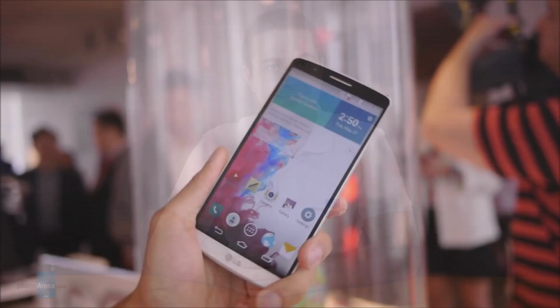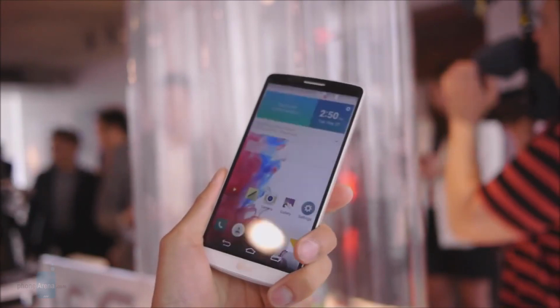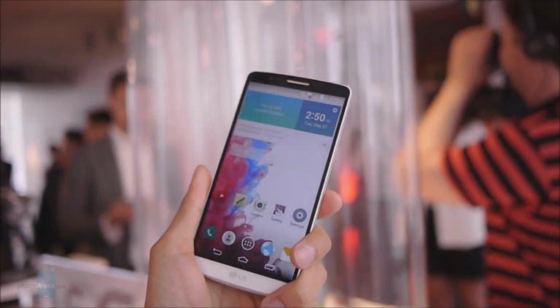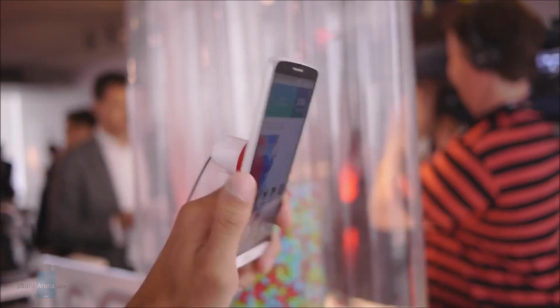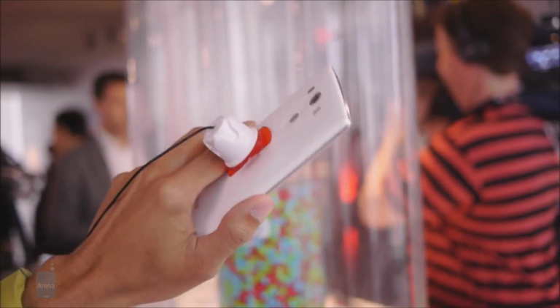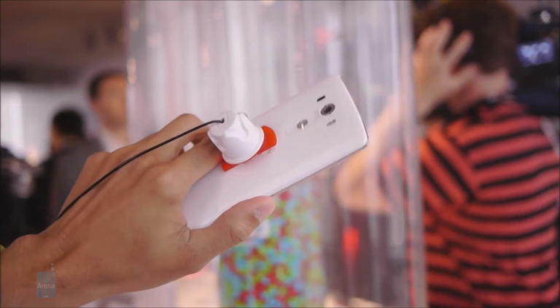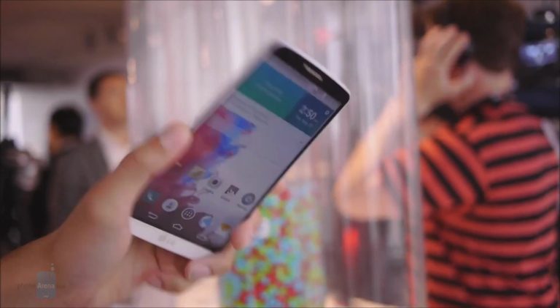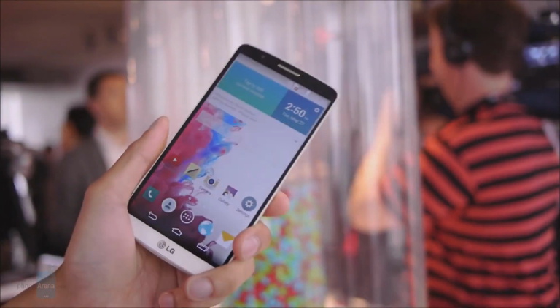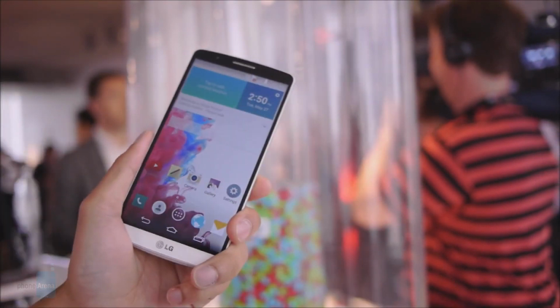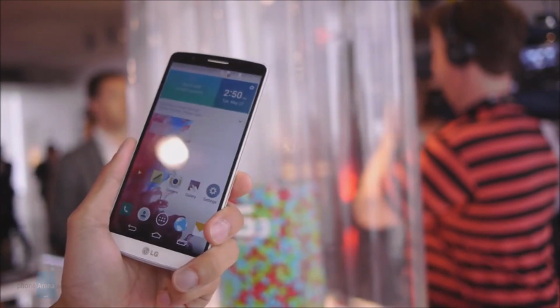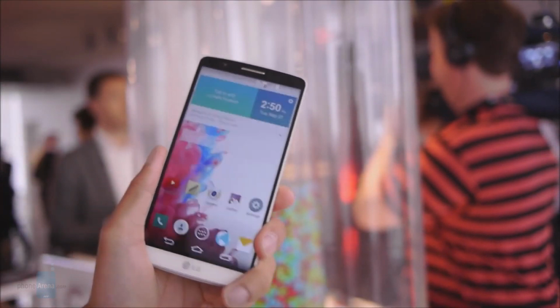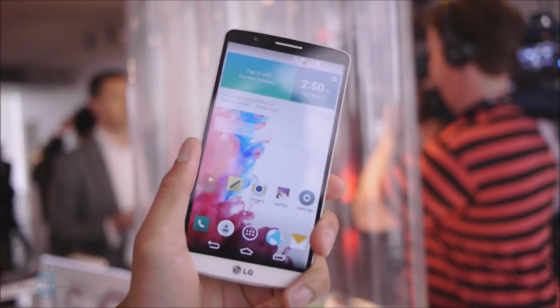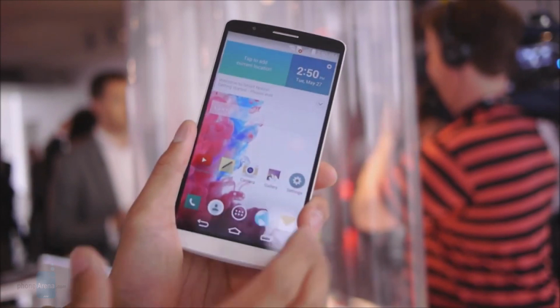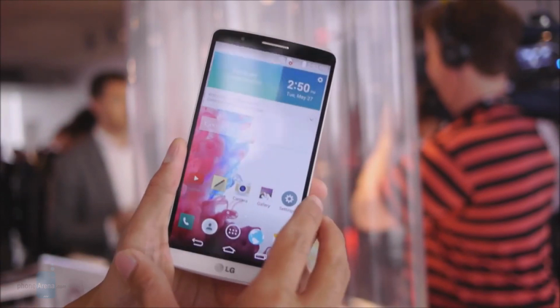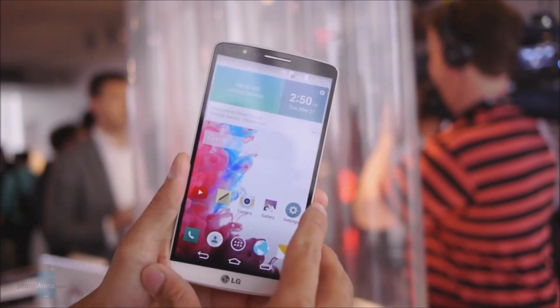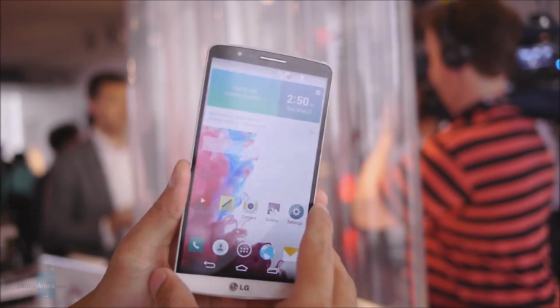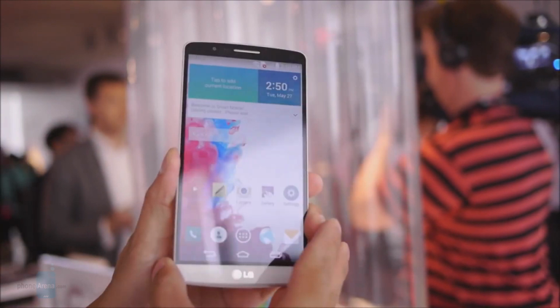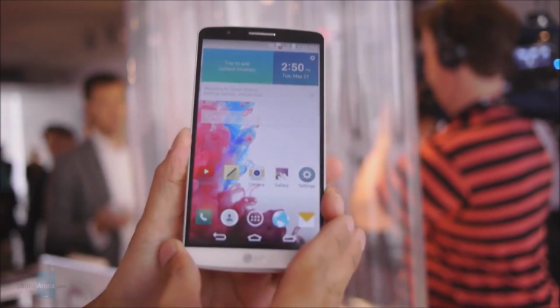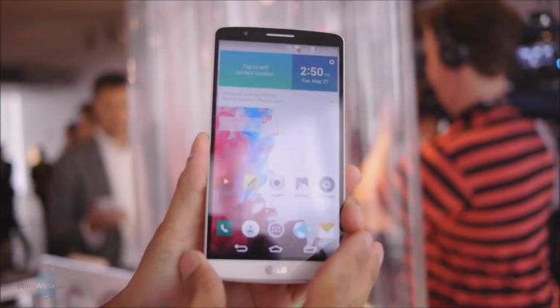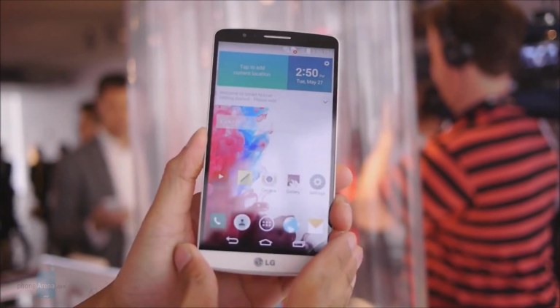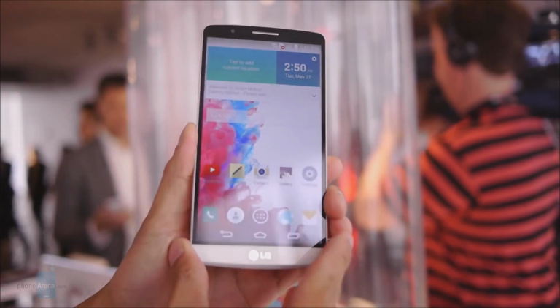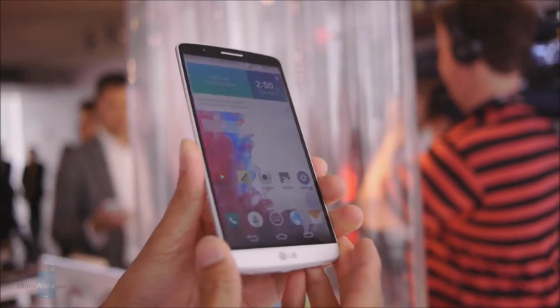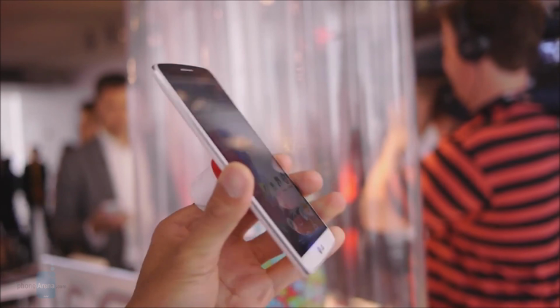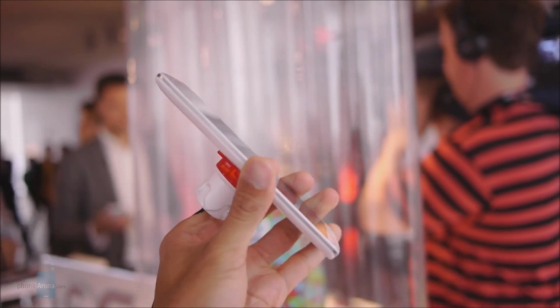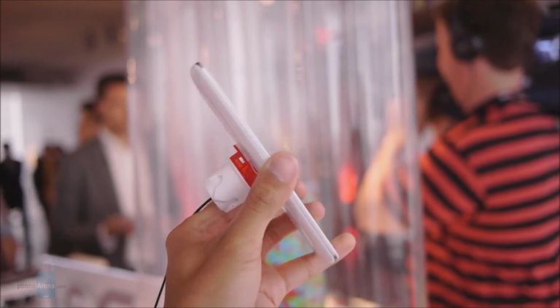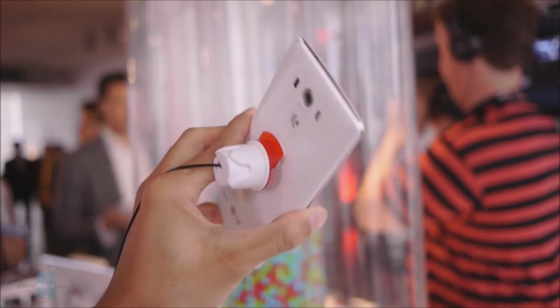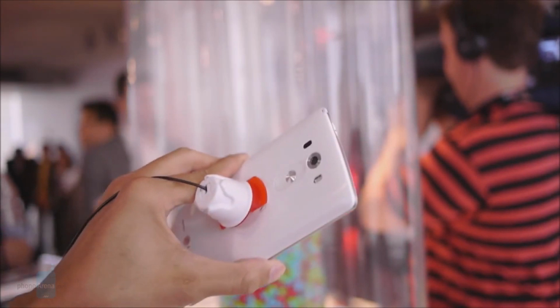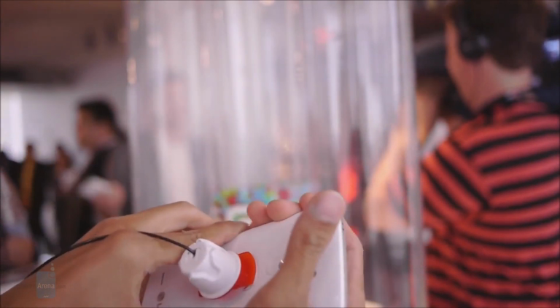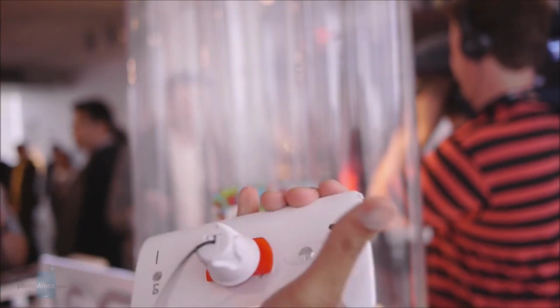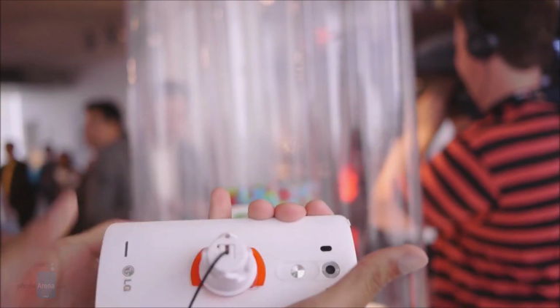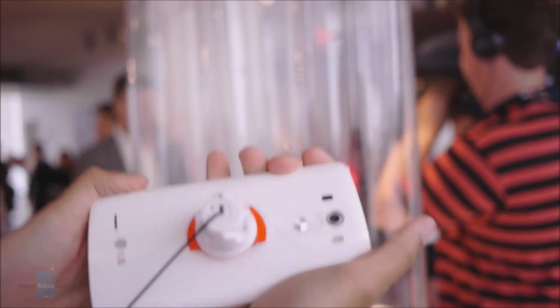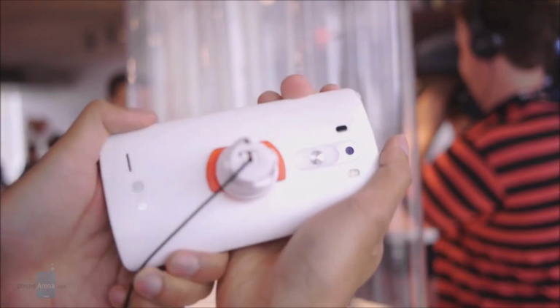At a glance, there isn't much that the LG G3 and the iPhone 5s have in common. LG's new flagship is a smartphone of considerable size, making Apple's handset seem tiny when stacked up against it. As expected, the G3 is also the heavier one of the two.